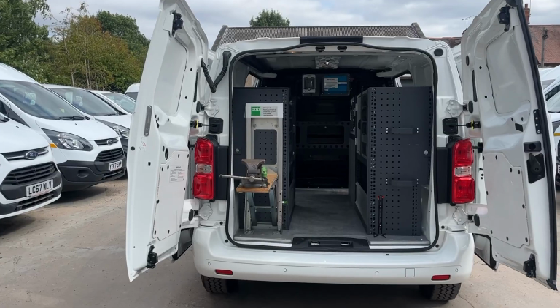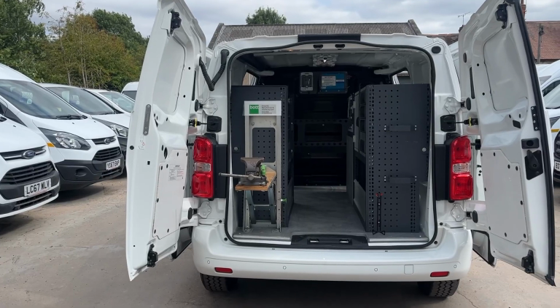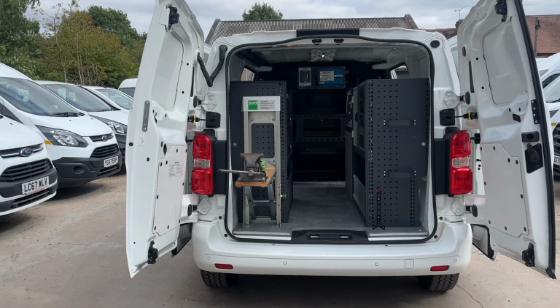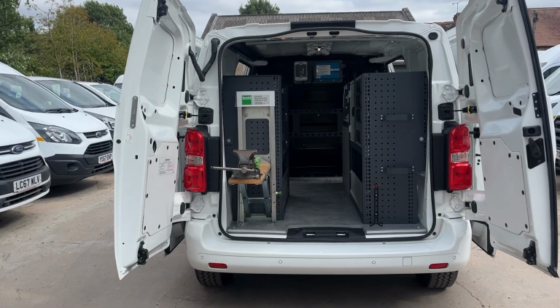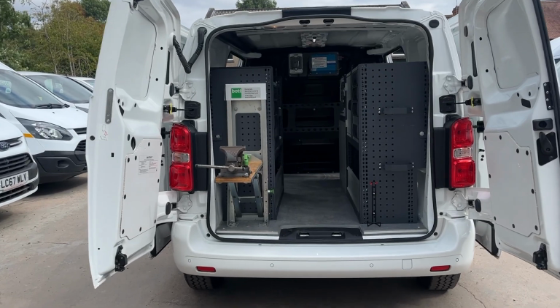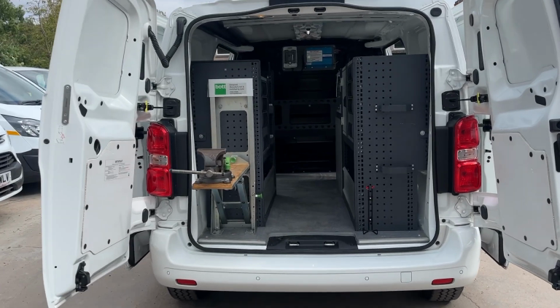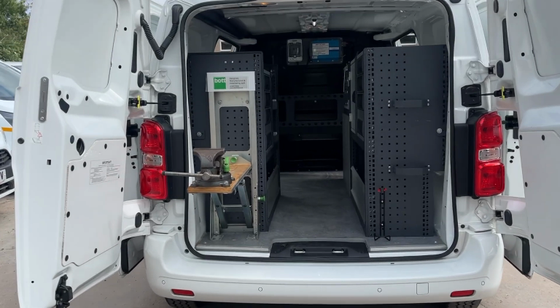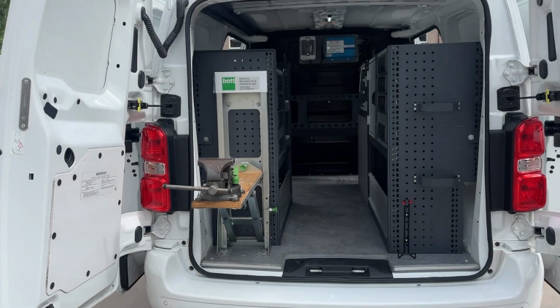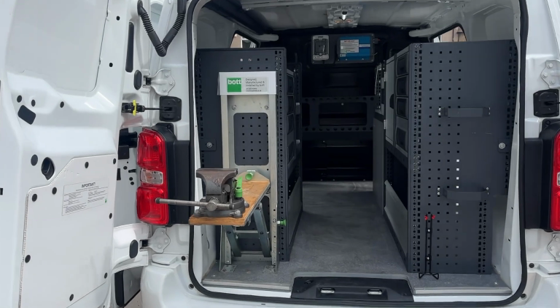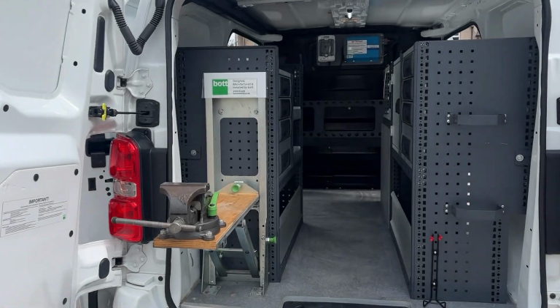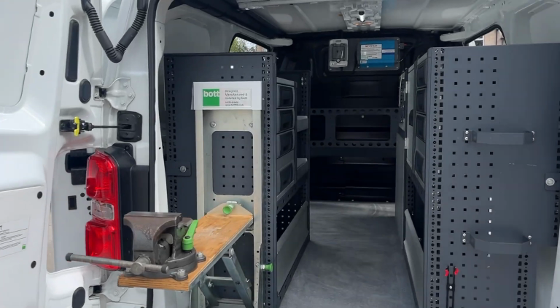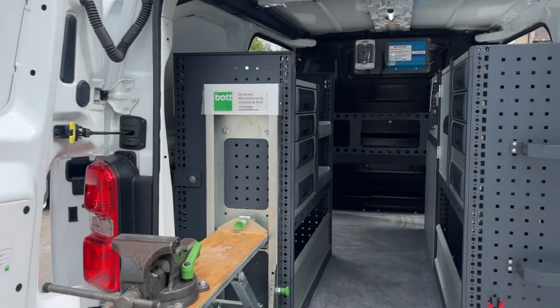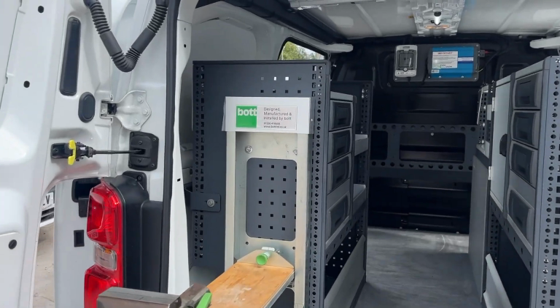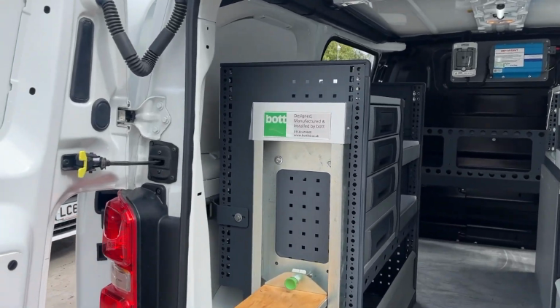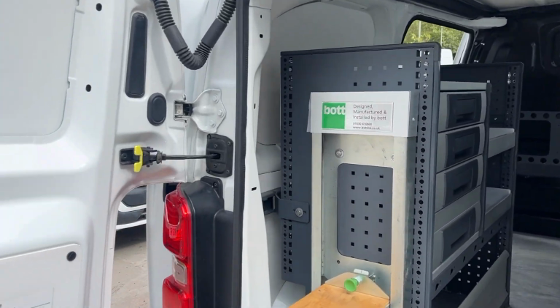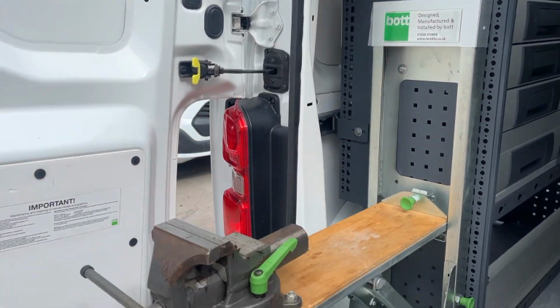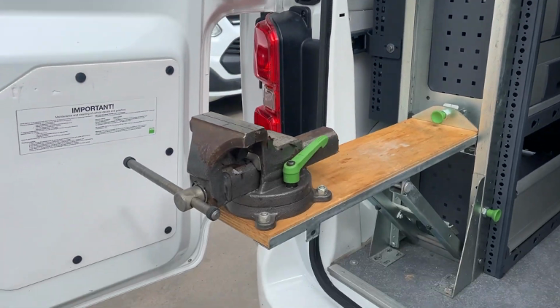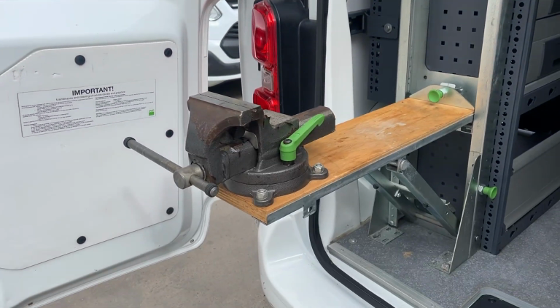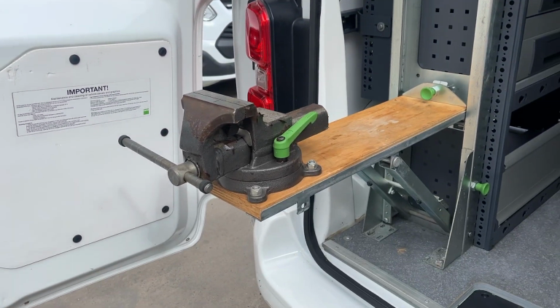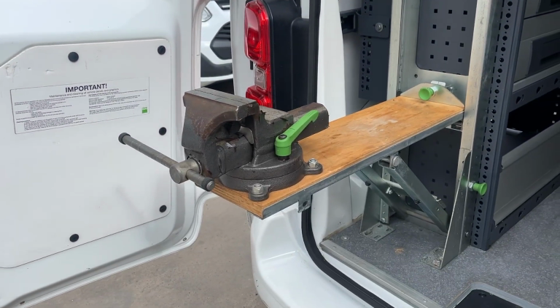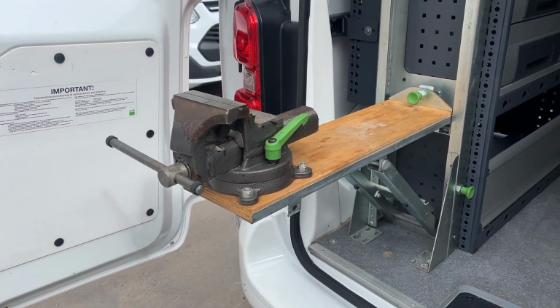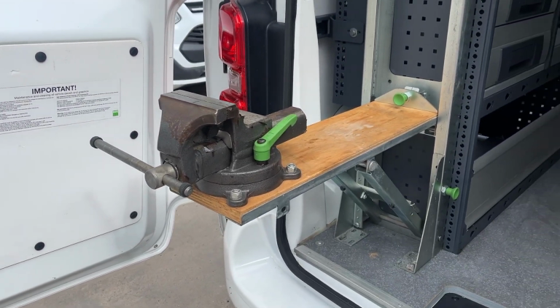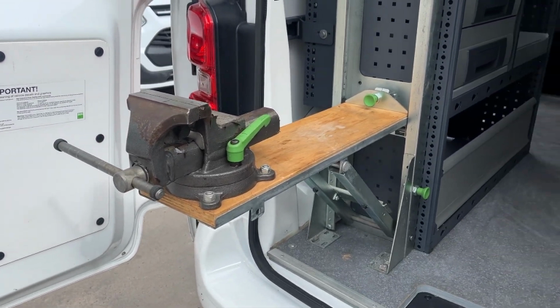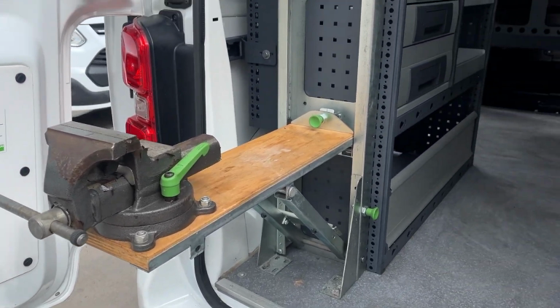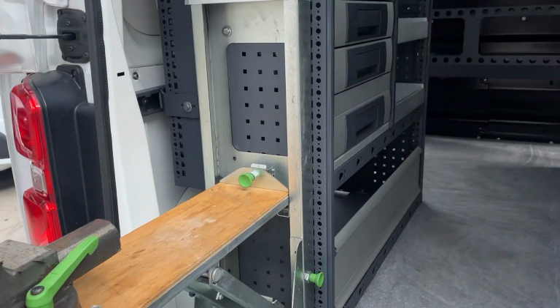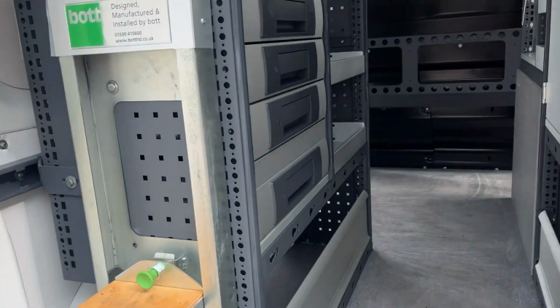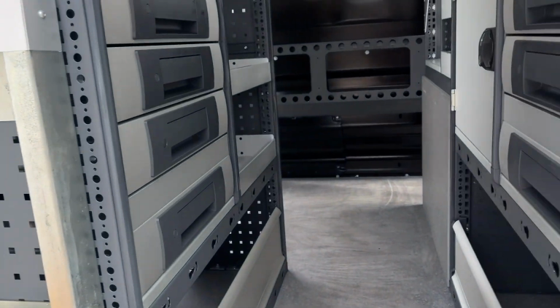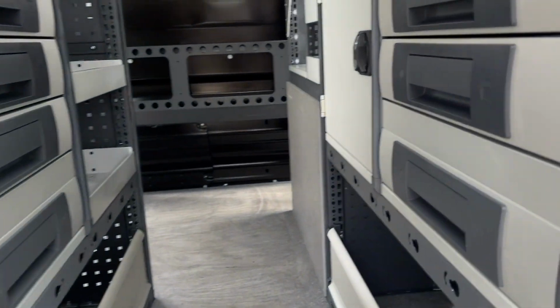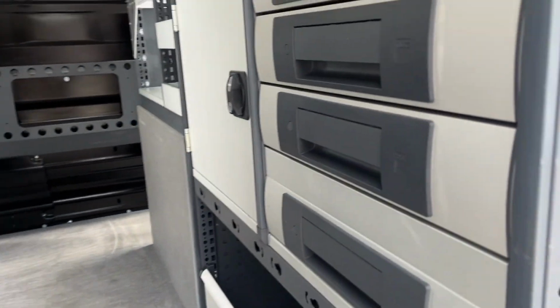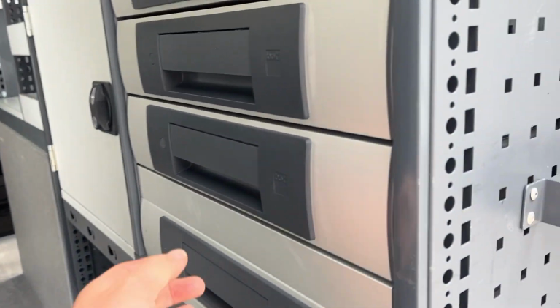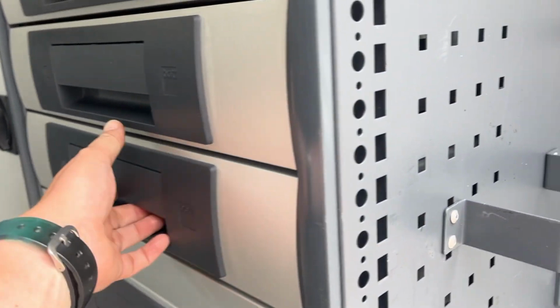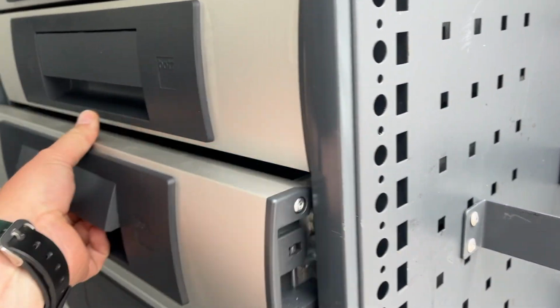So this is the workshop setup. It's all Bott racking — thousands of pounds worth of Bott racking. There's a fold-out Bott workbench and multiple storage options.